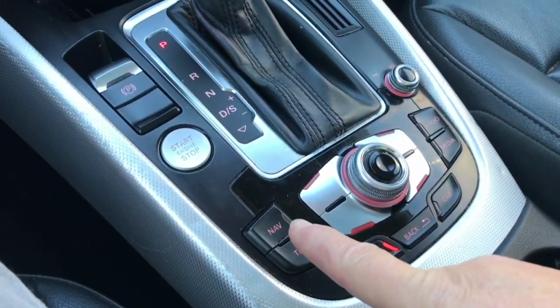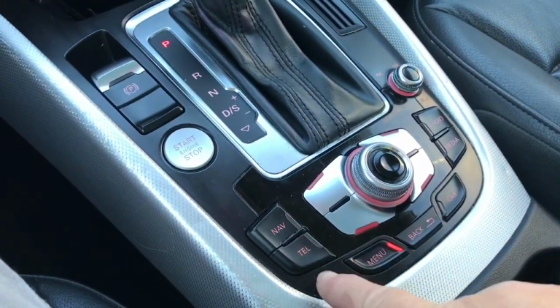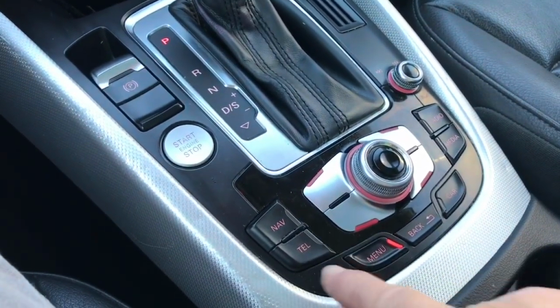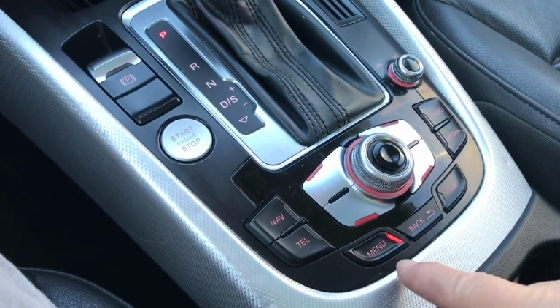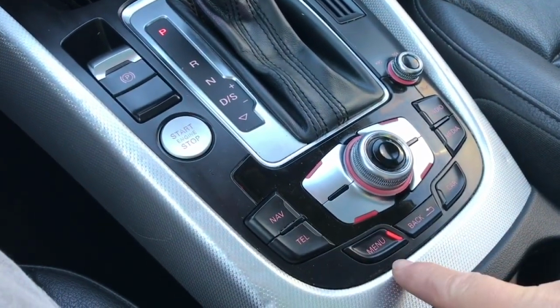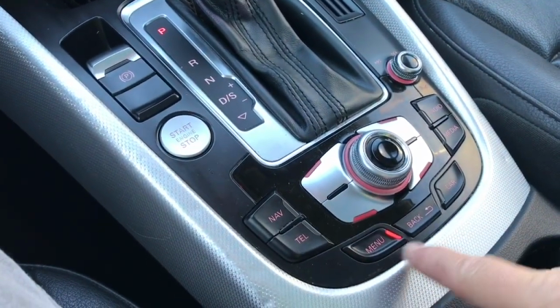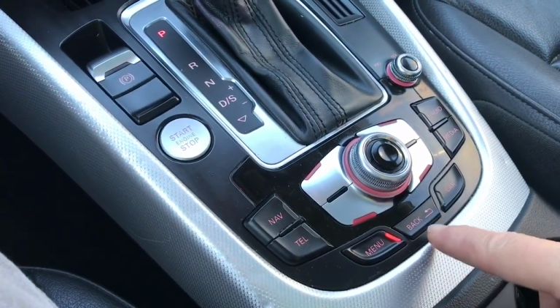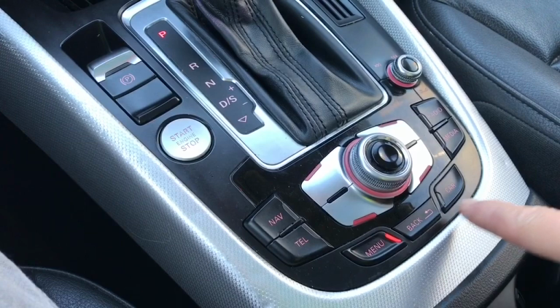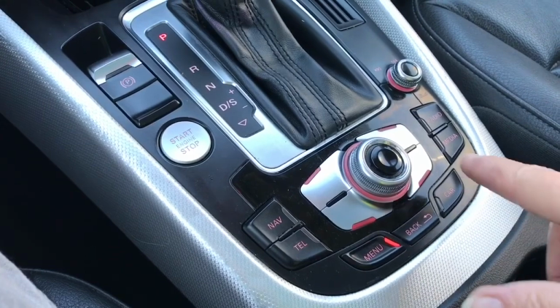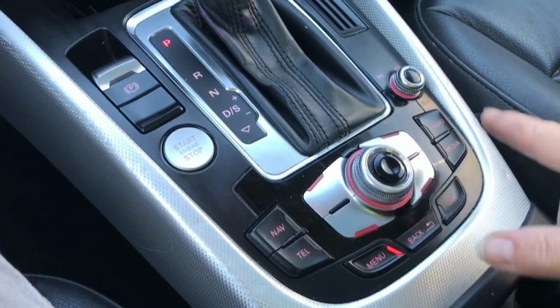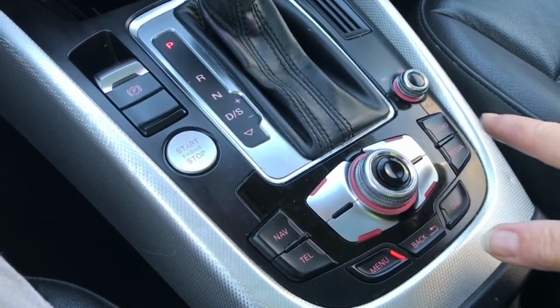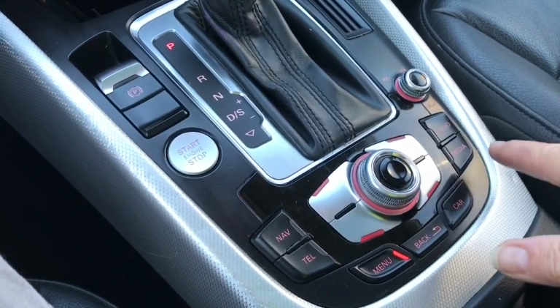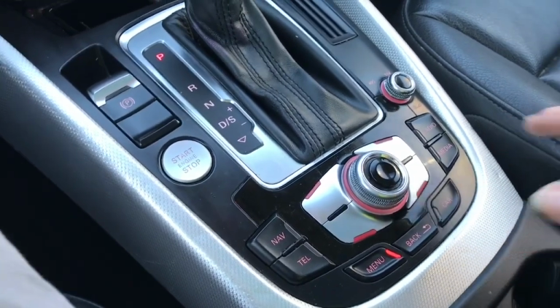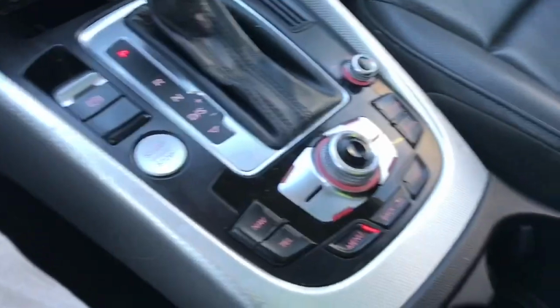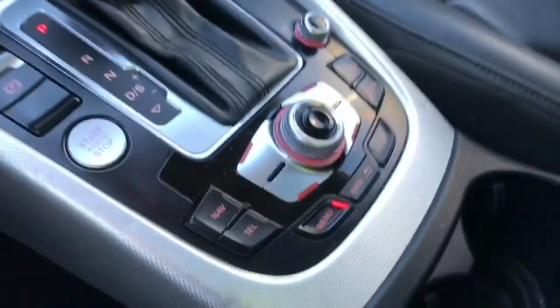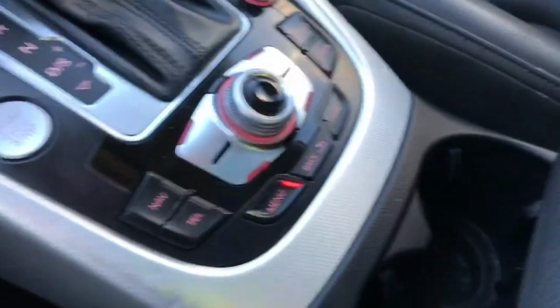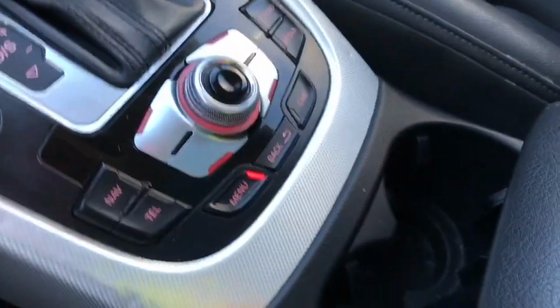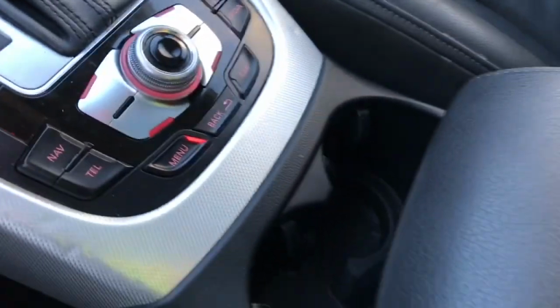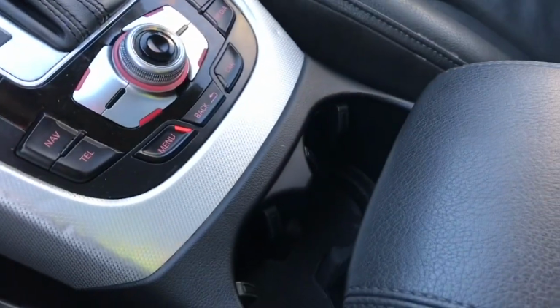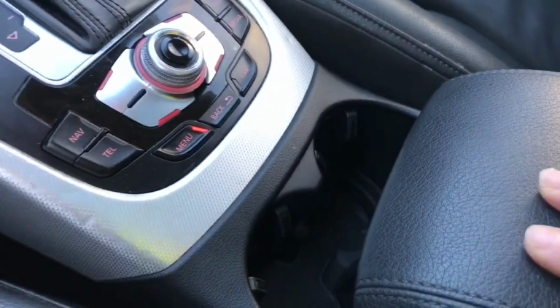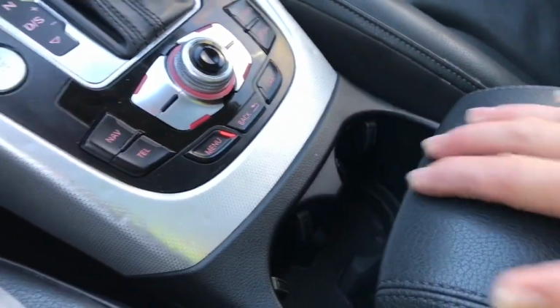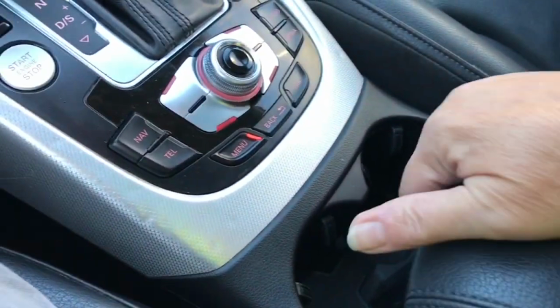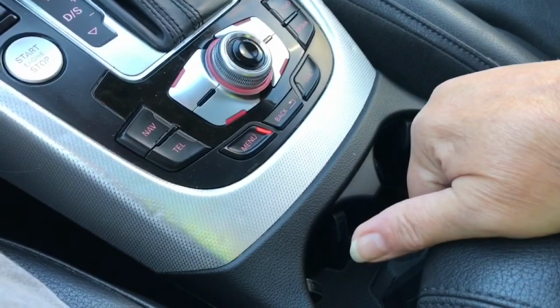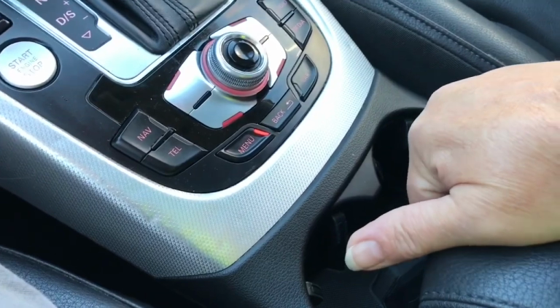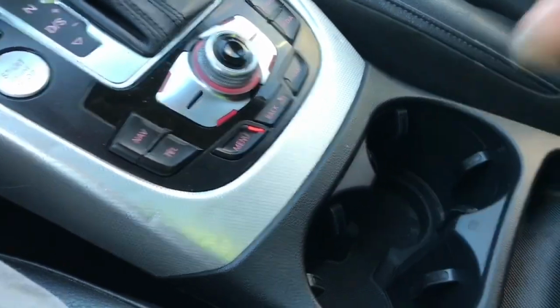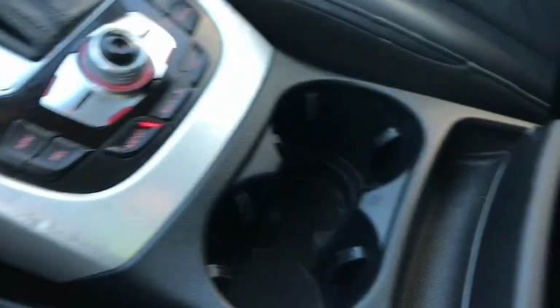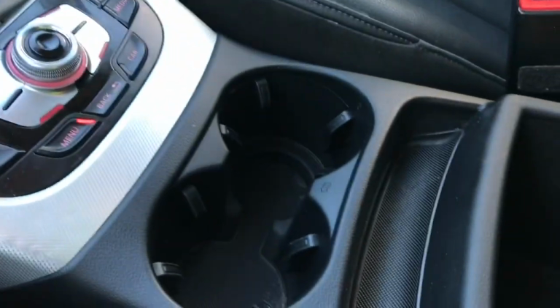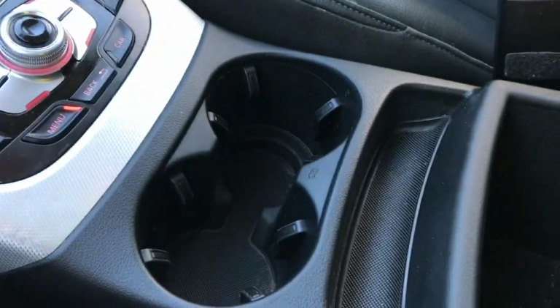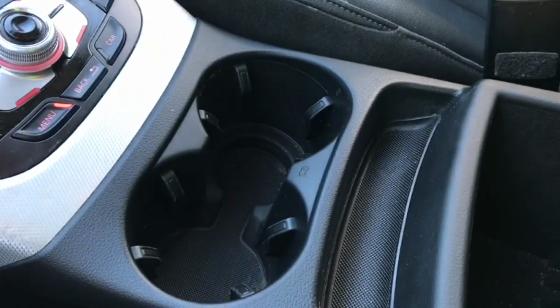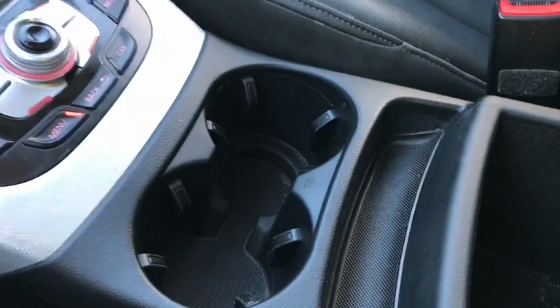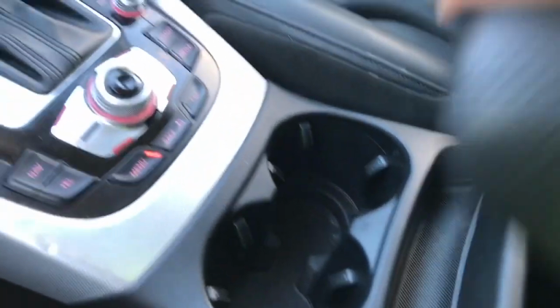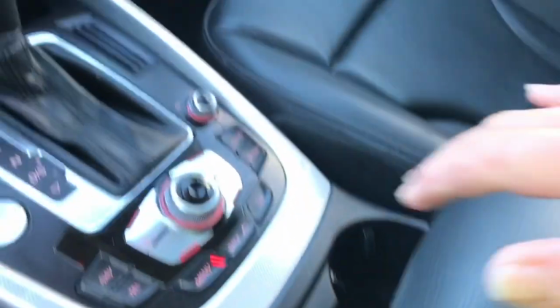You've also got different choices here for navigation, telephone, and your menu — you can go back through radio and media. In the front of the armrest you've got a couple of cup holders, and you can open up this armrest for more storage down below.